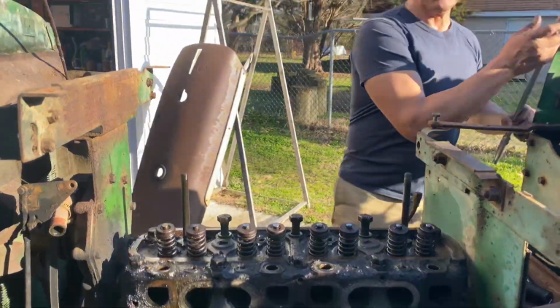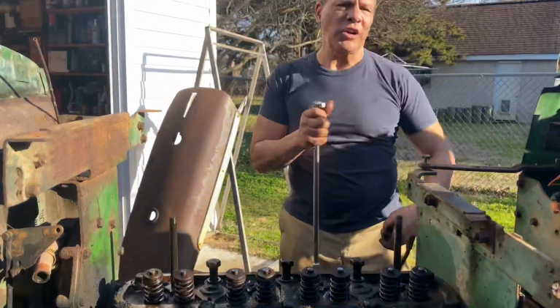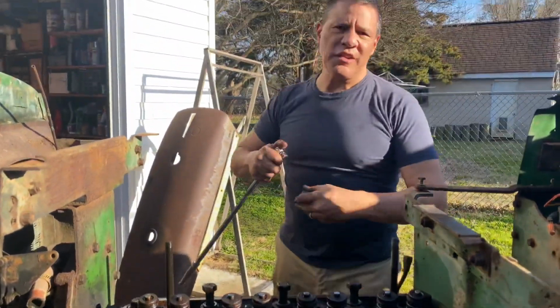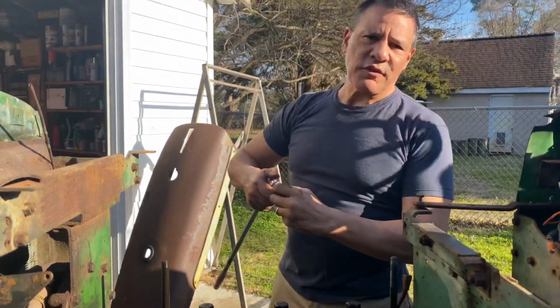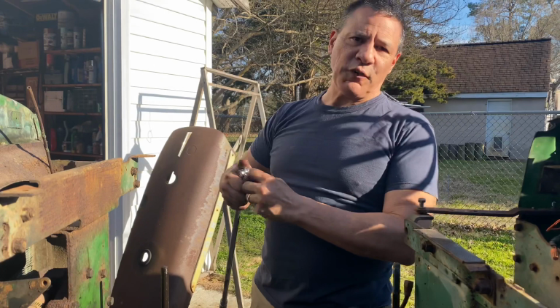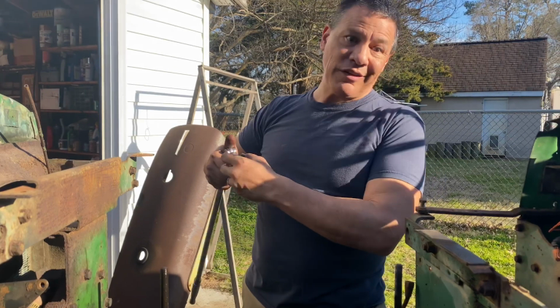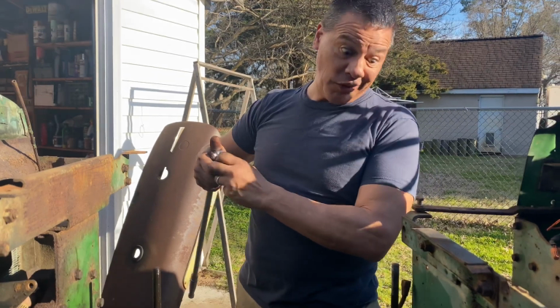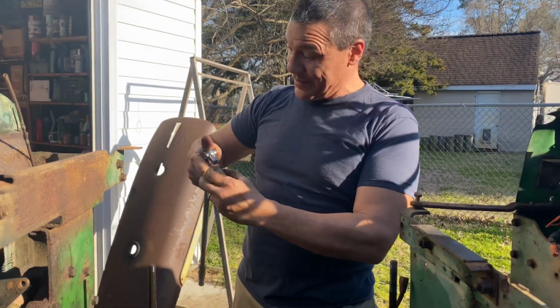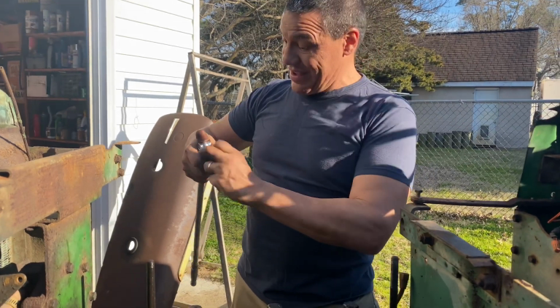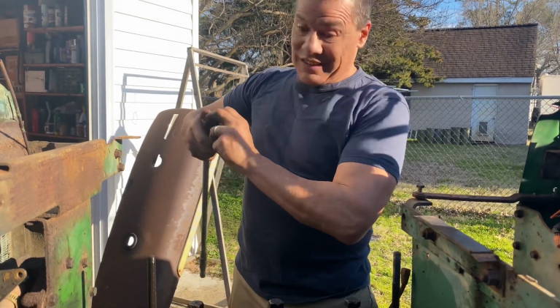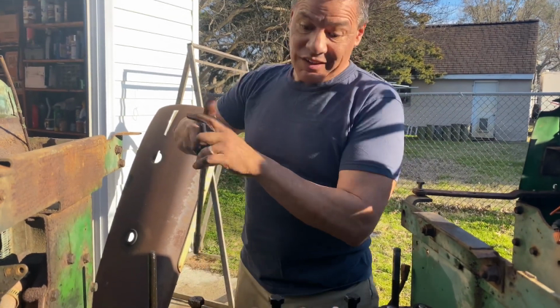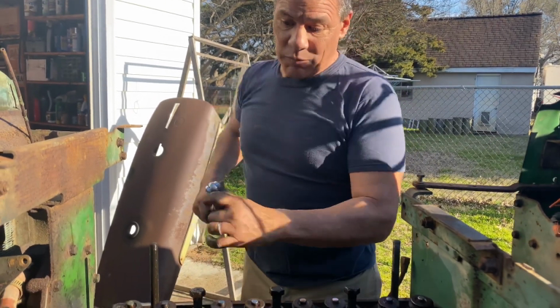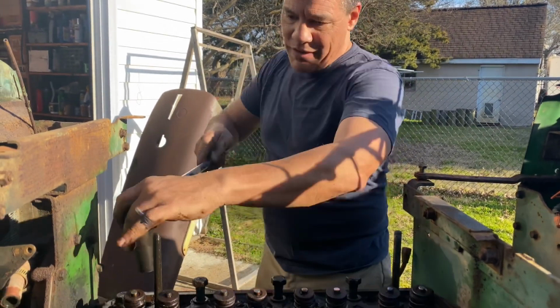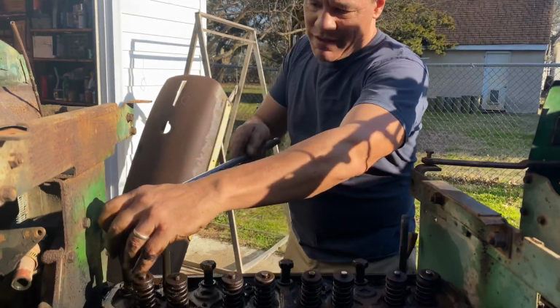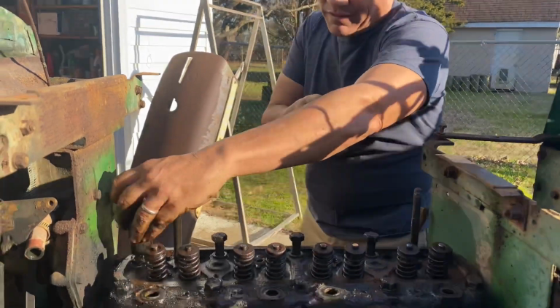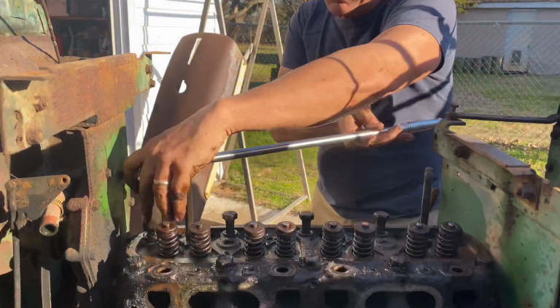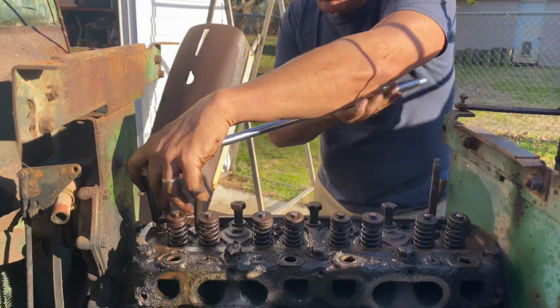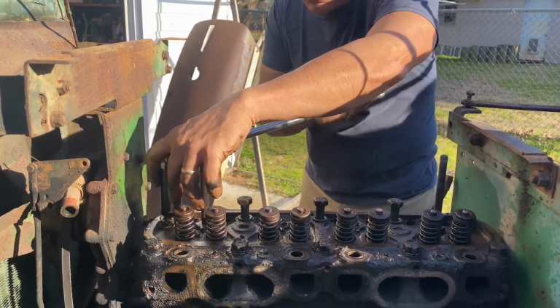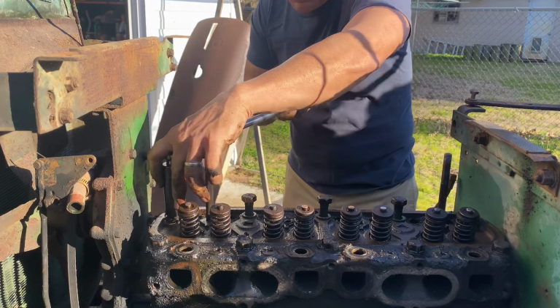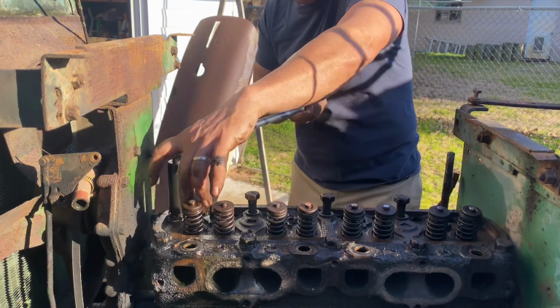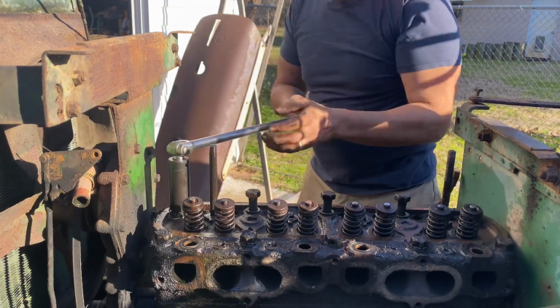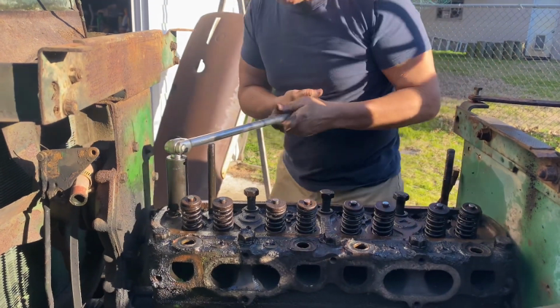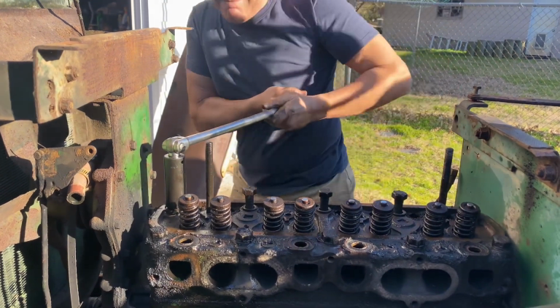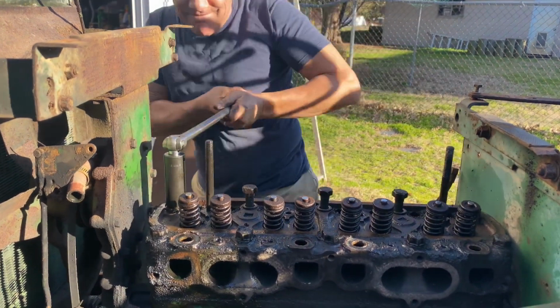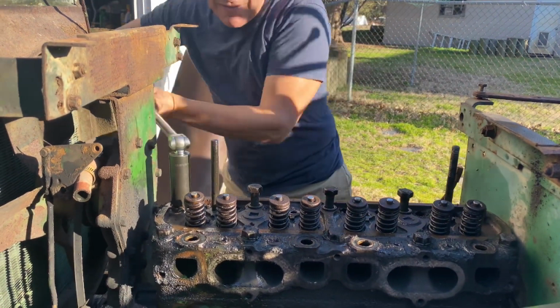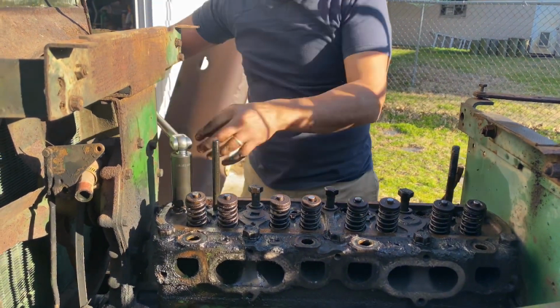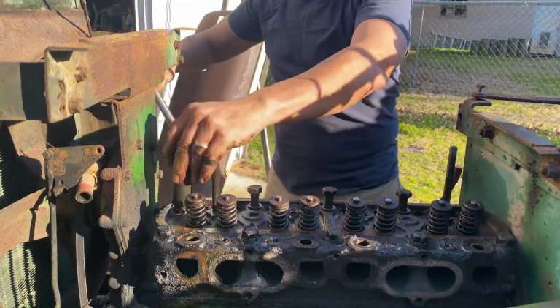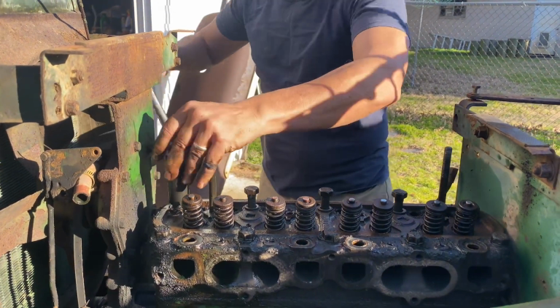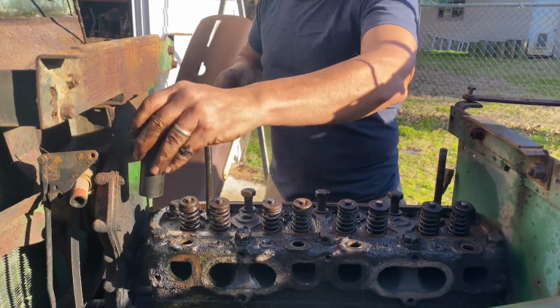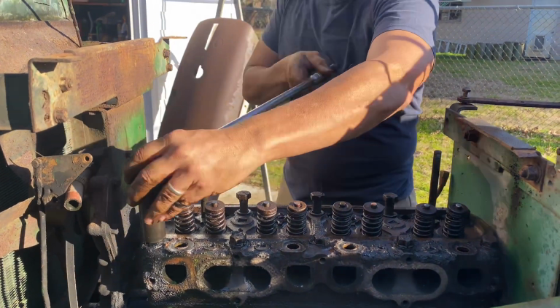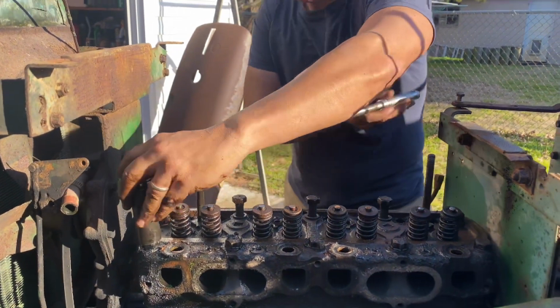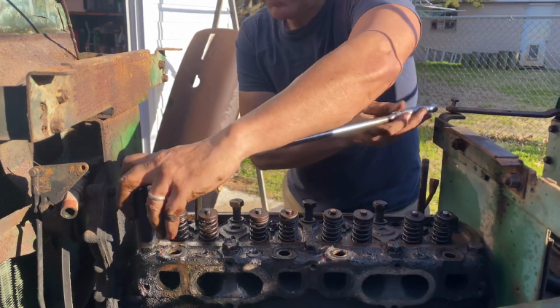The torque on these is 150 foot-pounds, so it takes a little bit of muscle to get them off, or at least get them broke loose.